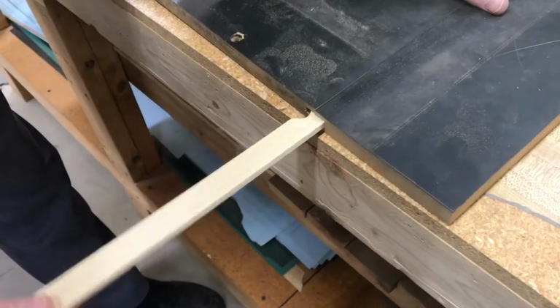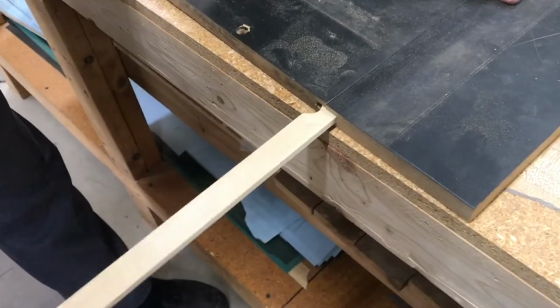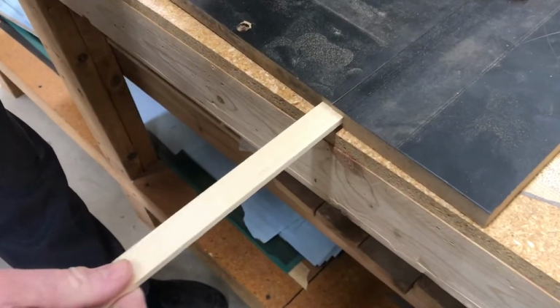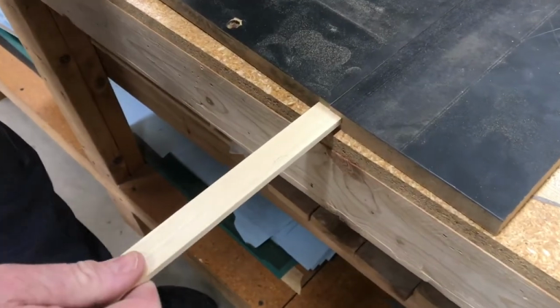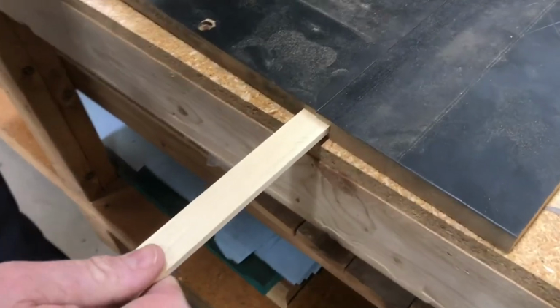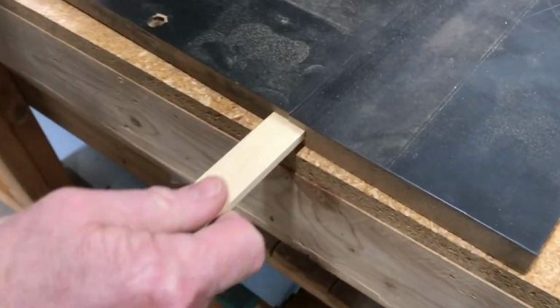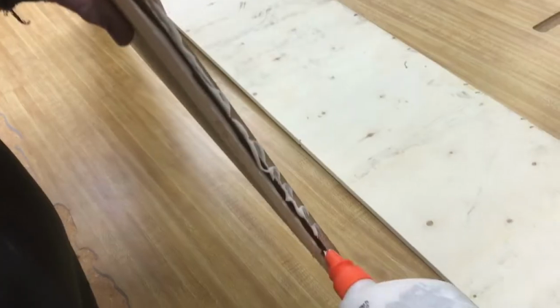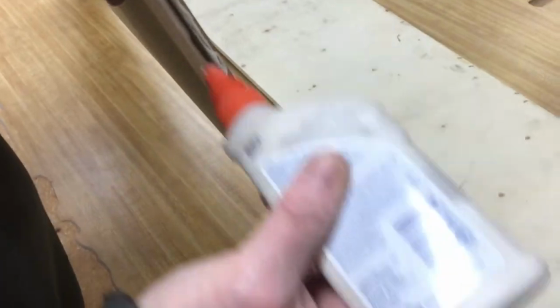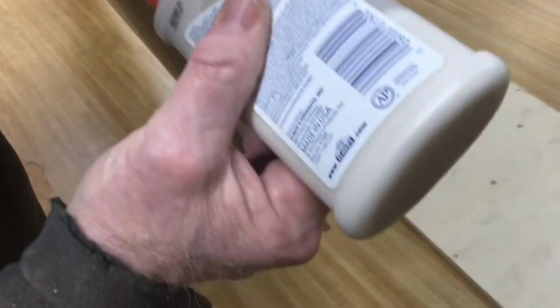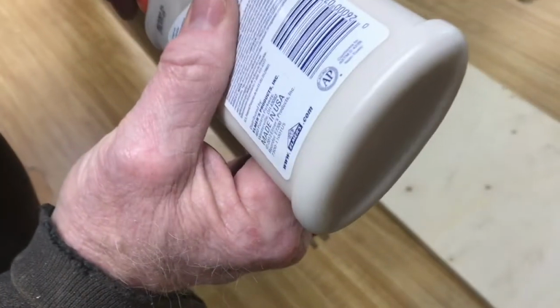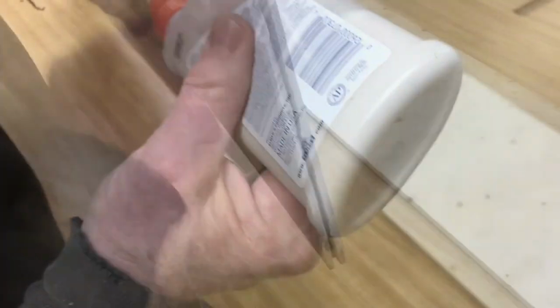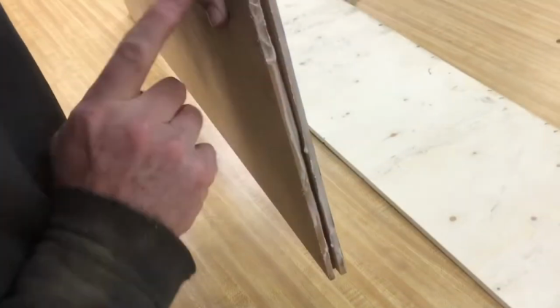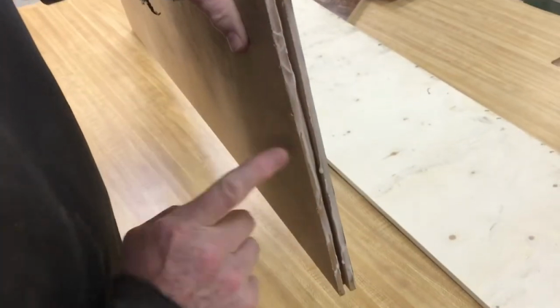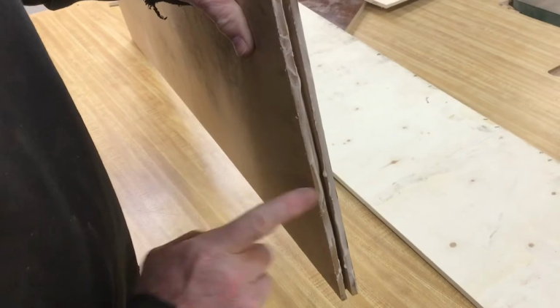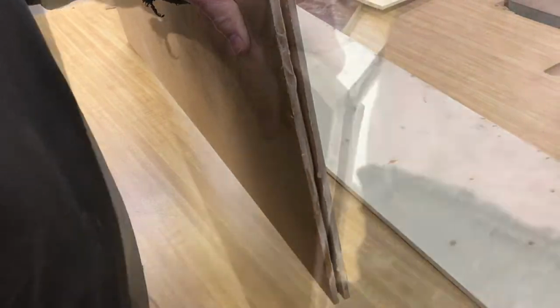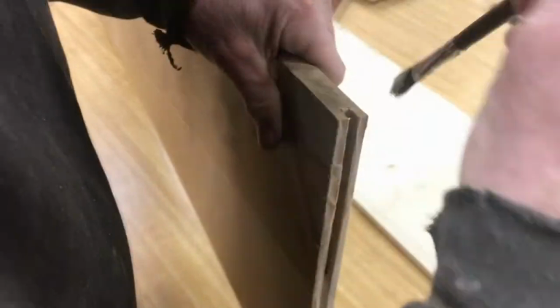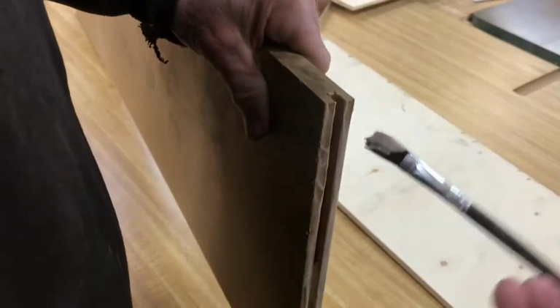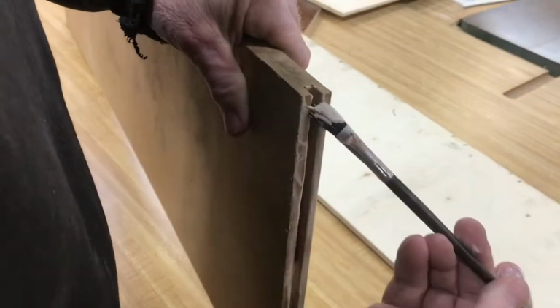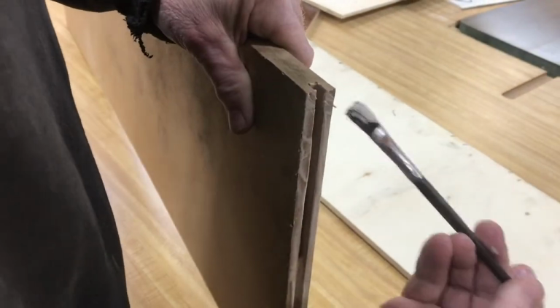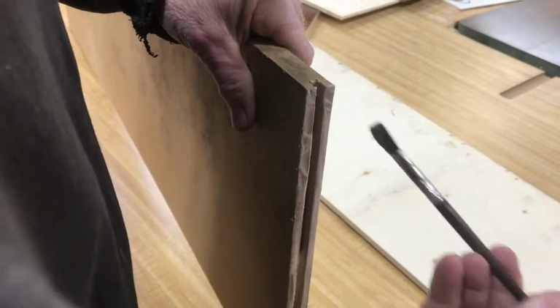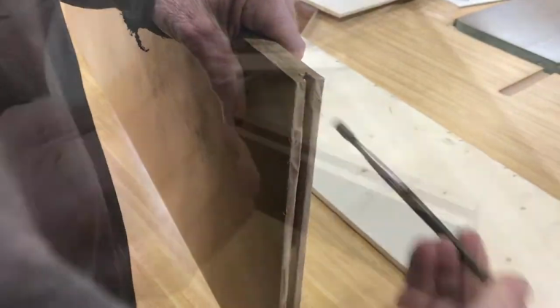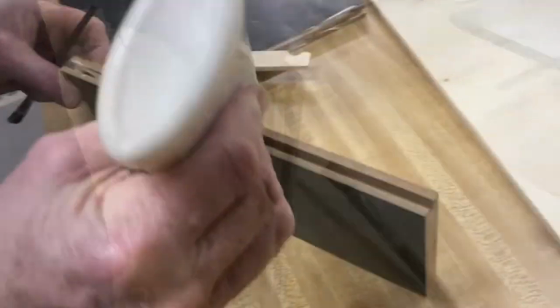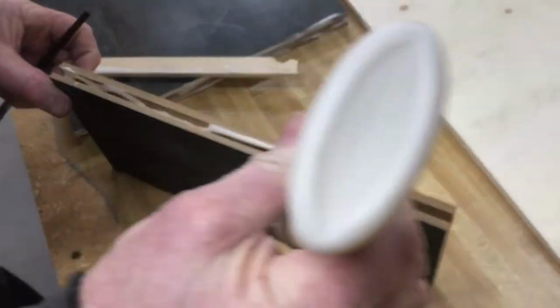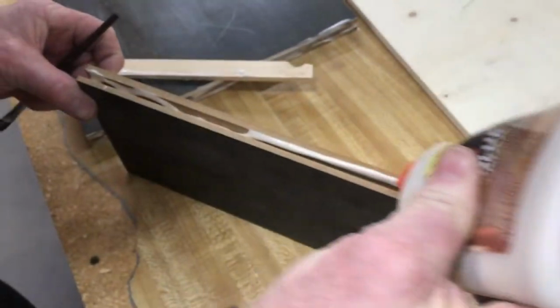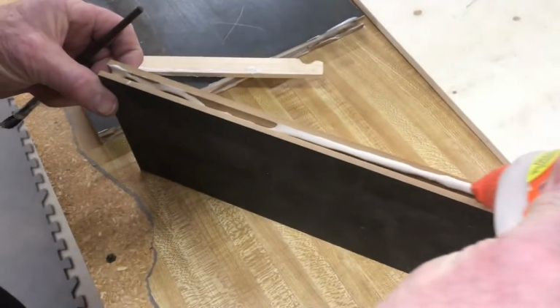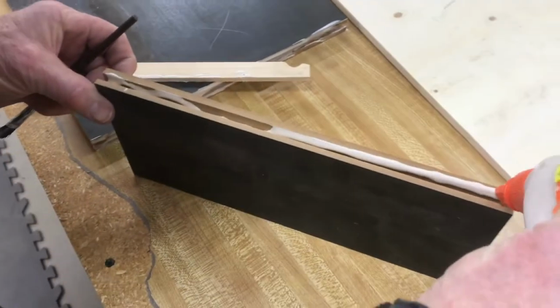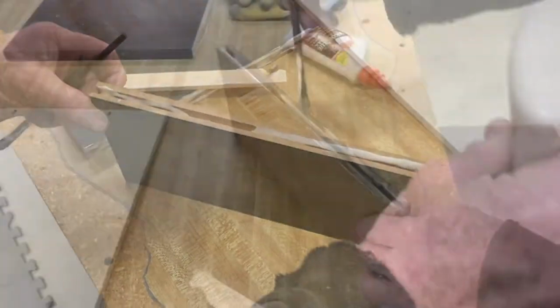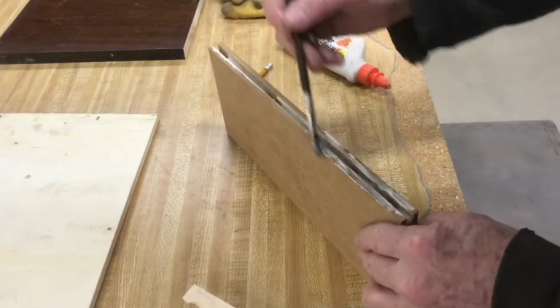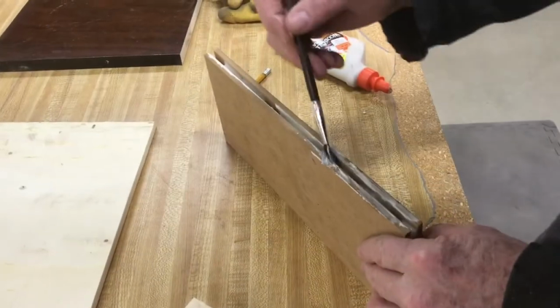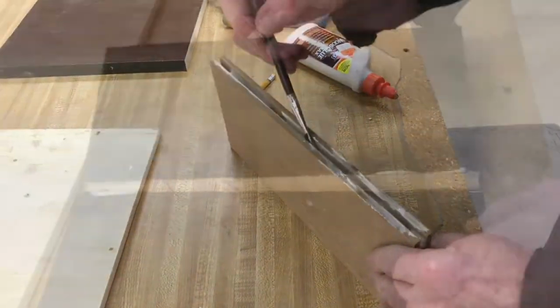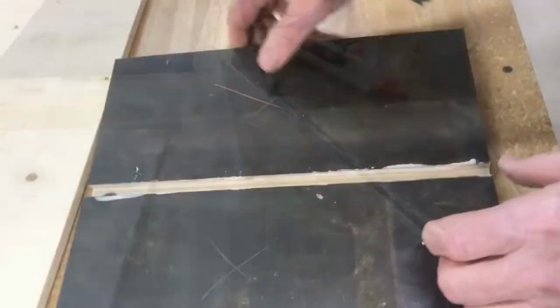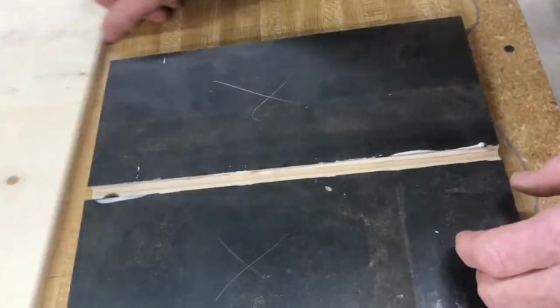We've got a splined joint here and once we get all the glue on there we're going to have to clamp it up for the night. You always want to make sure that you have plenty of glue — if some squeezes out, even better.